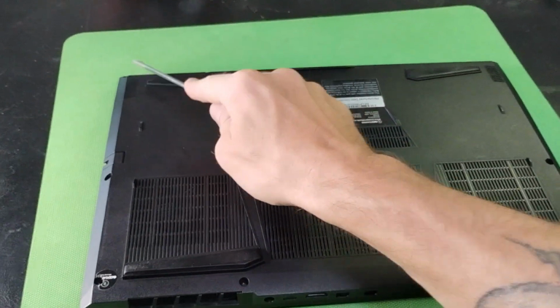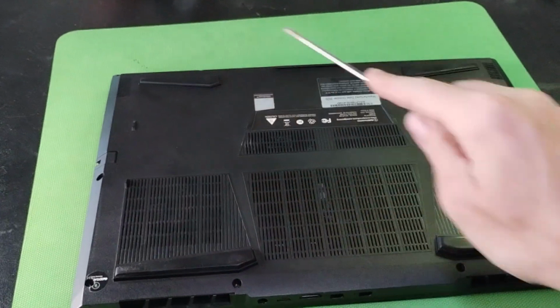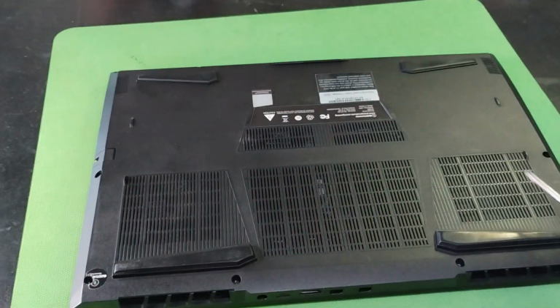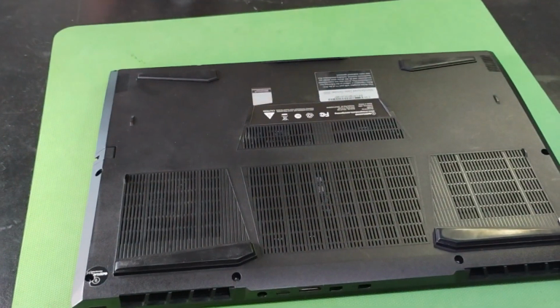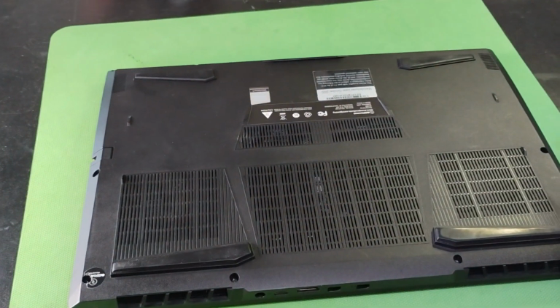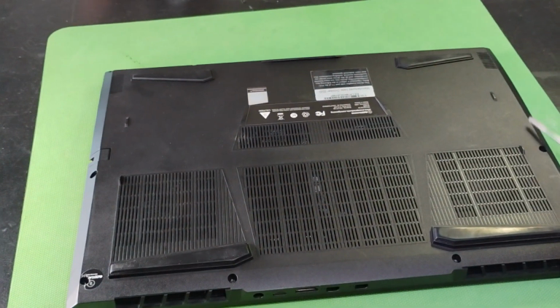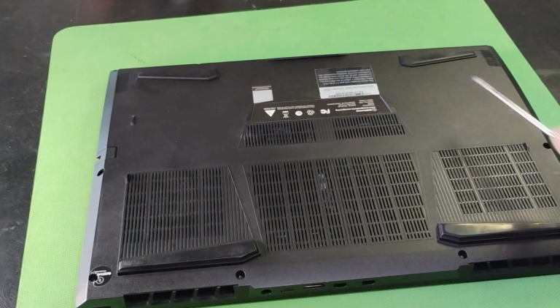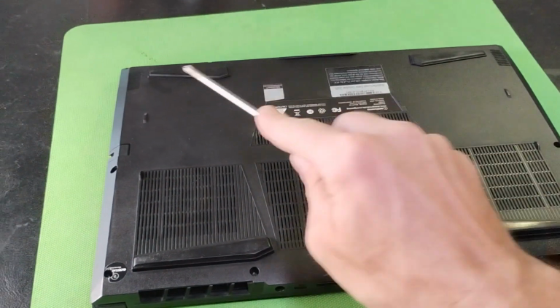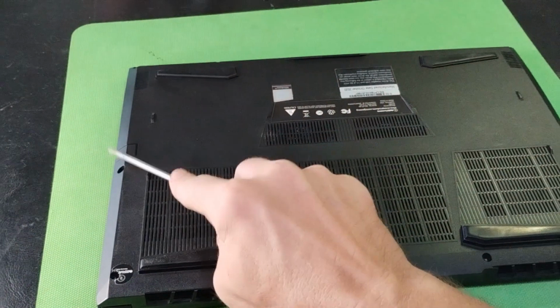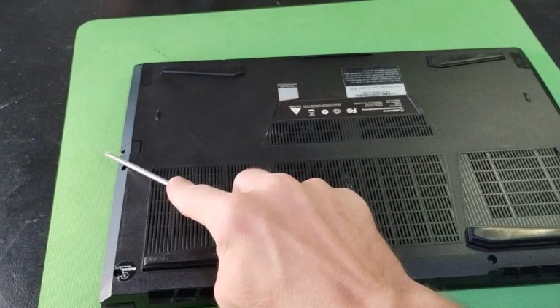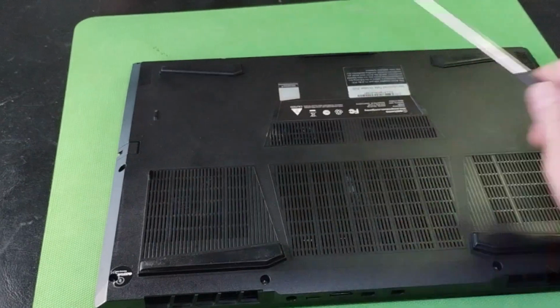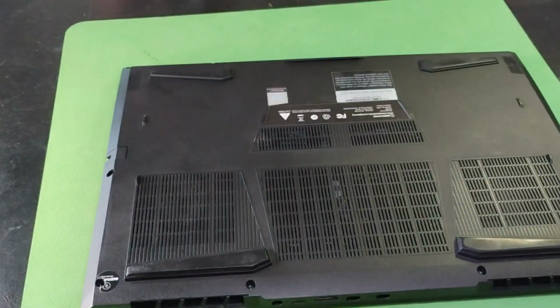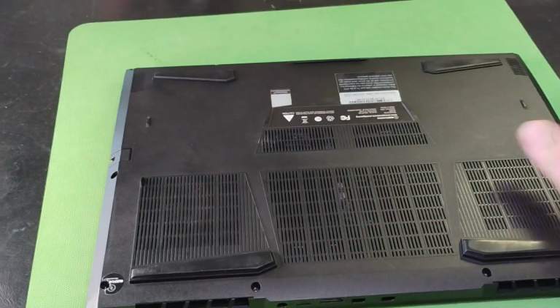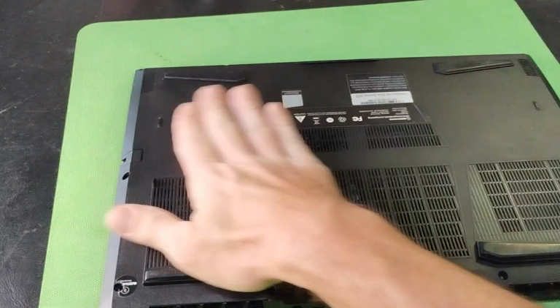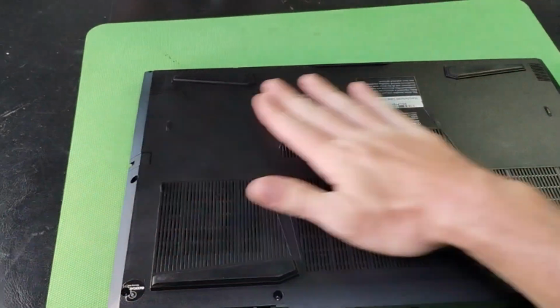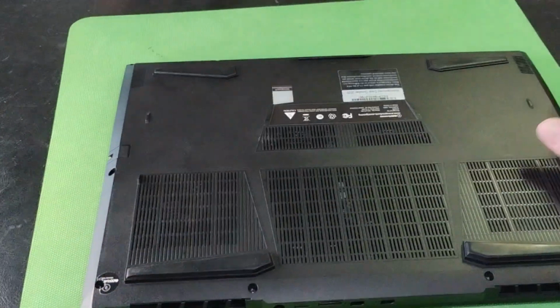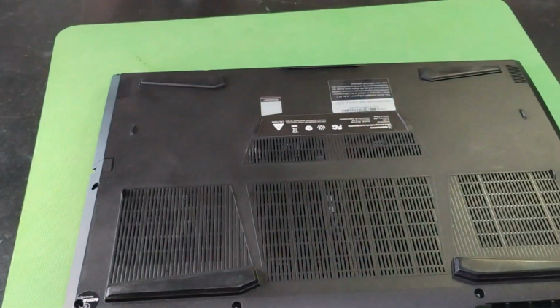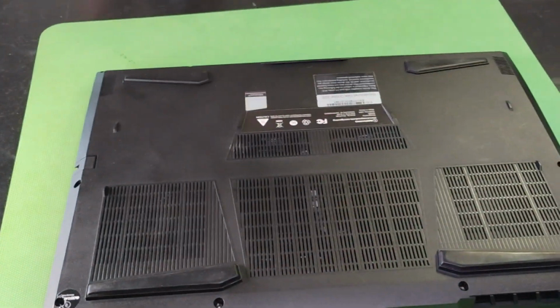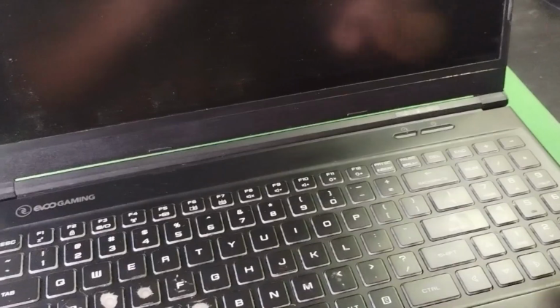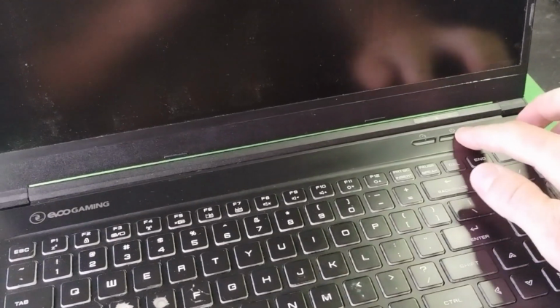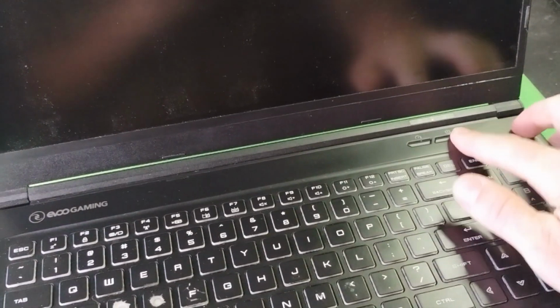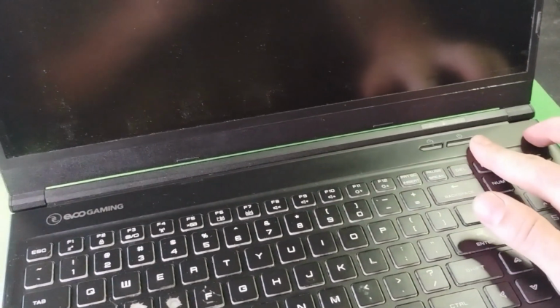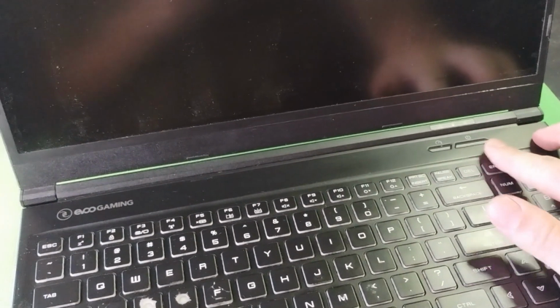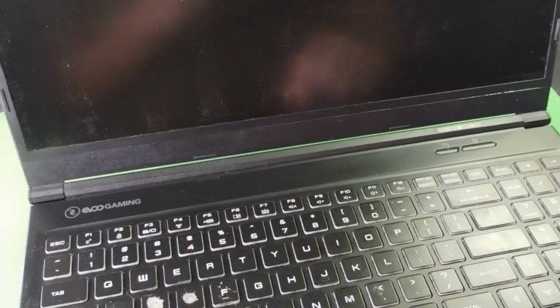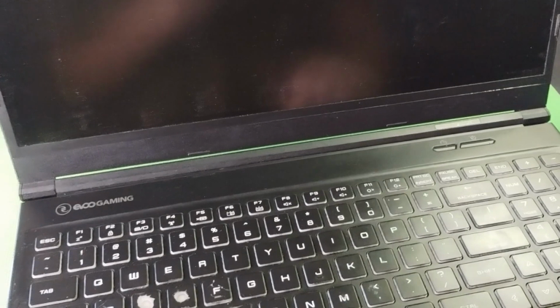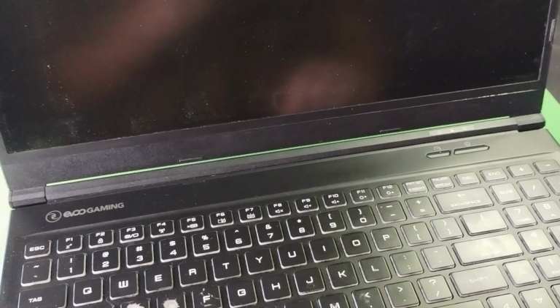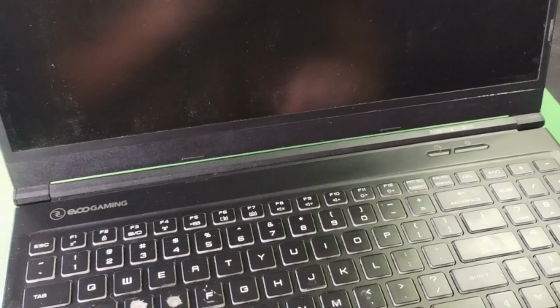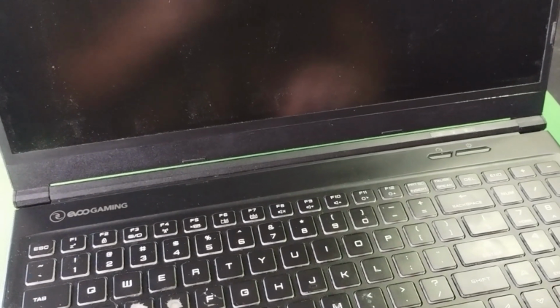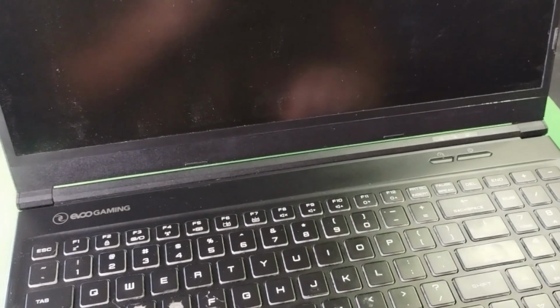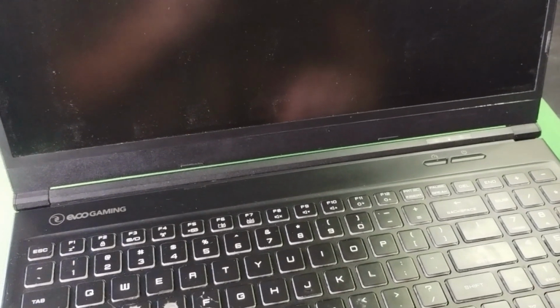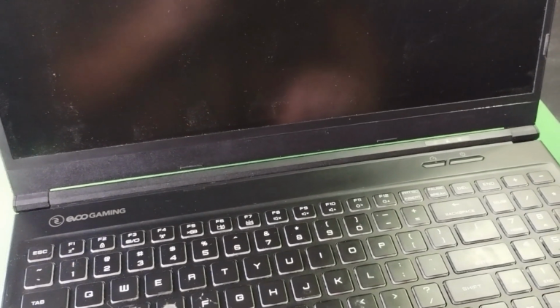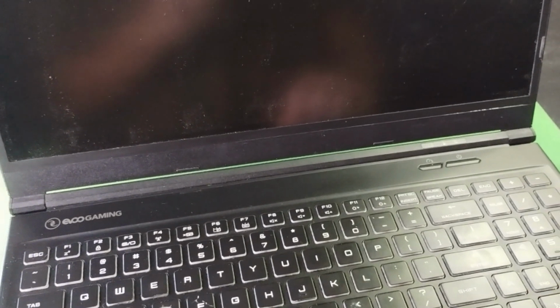Now we're going to put the shell back on. I always recommend doing it diagonally across — sort of like you do a tire with the lug nuts — just to have an even distribution of force so that shell clicks down nicely.